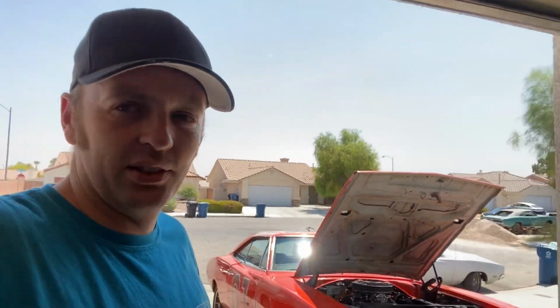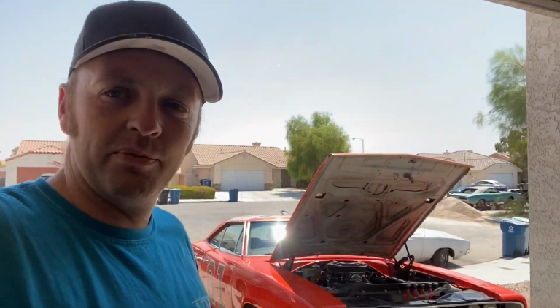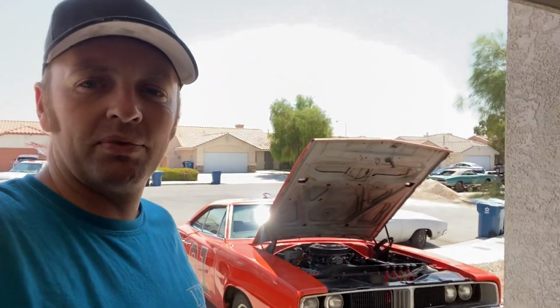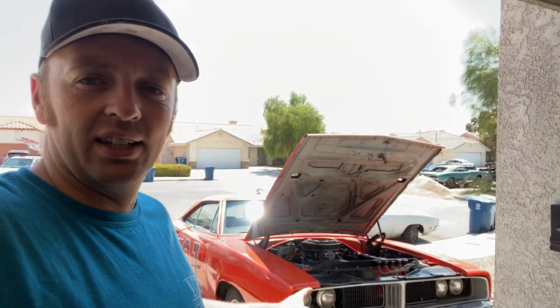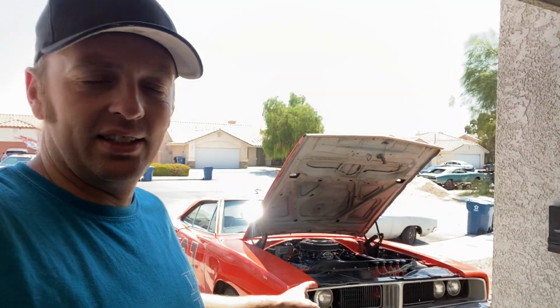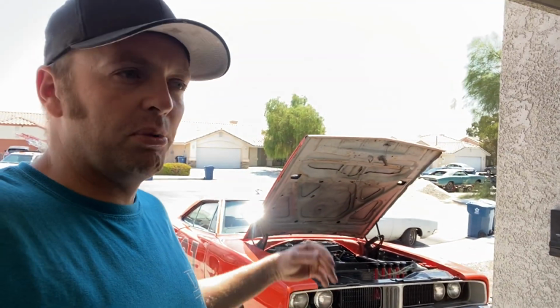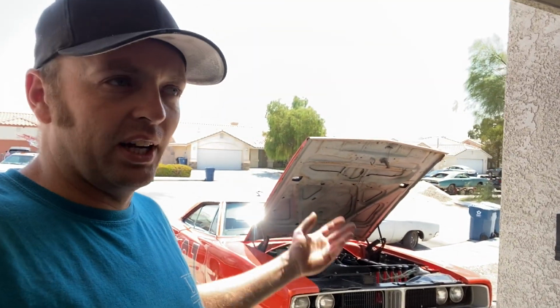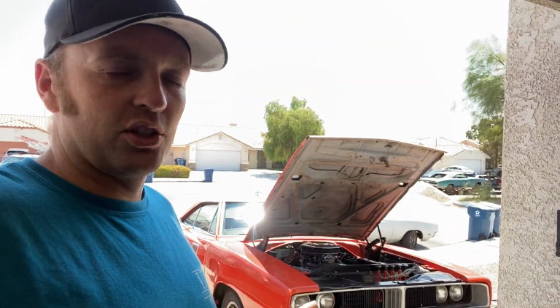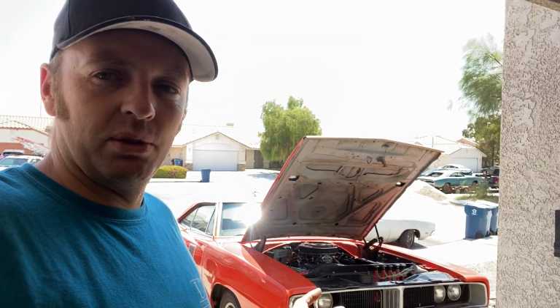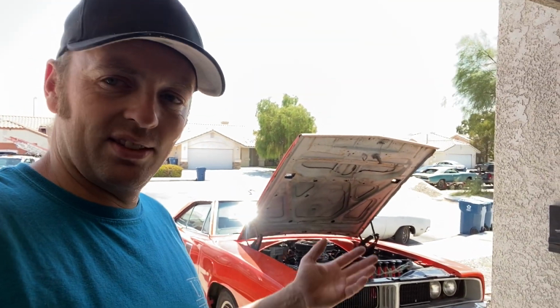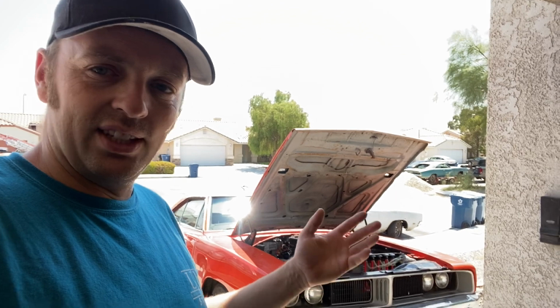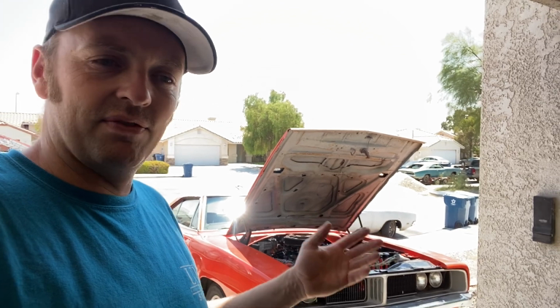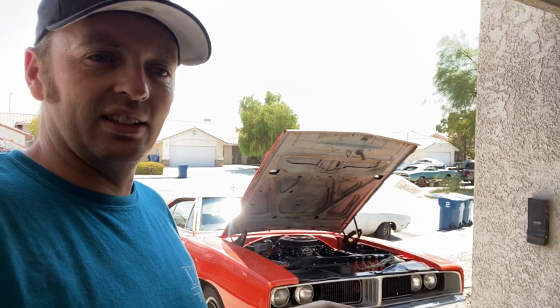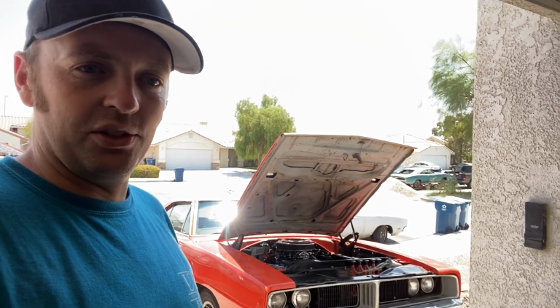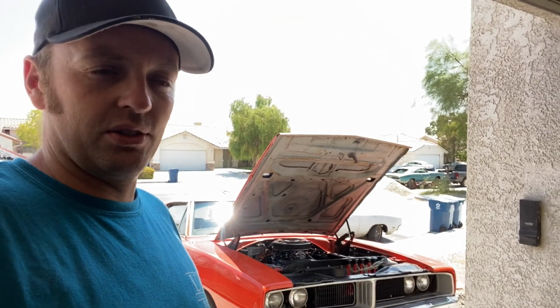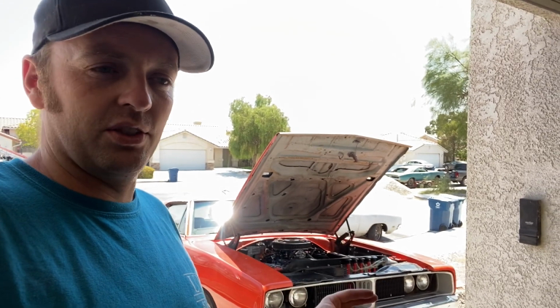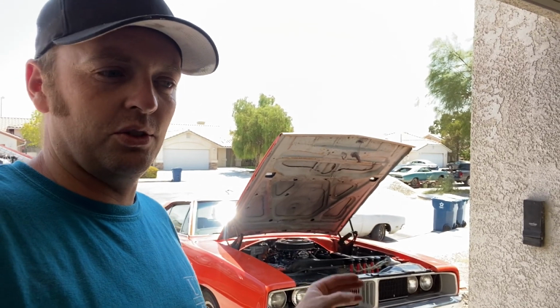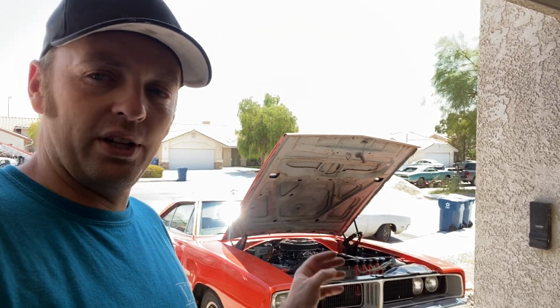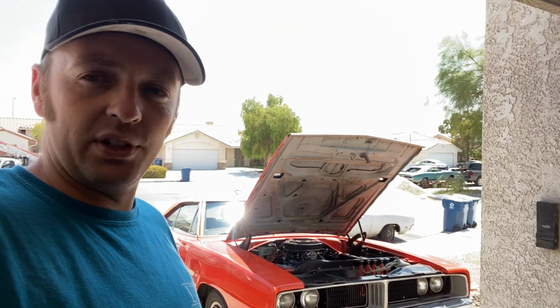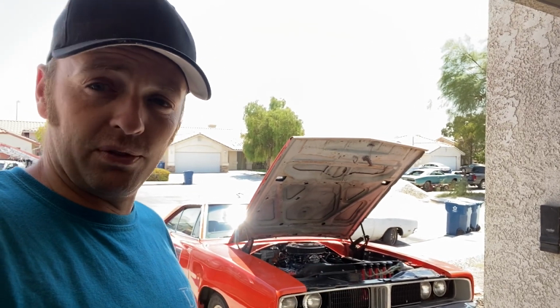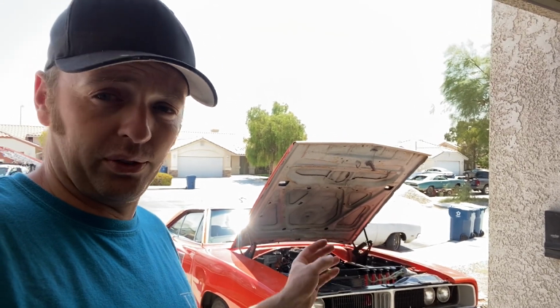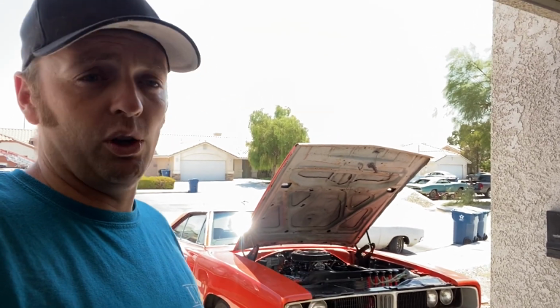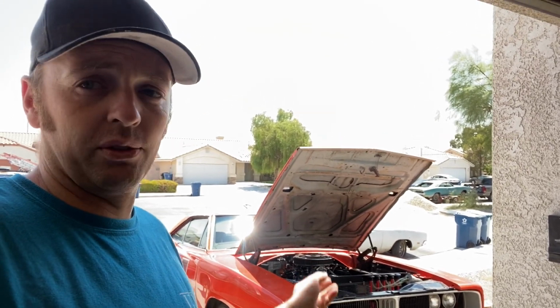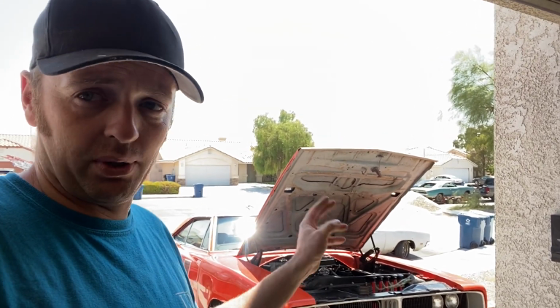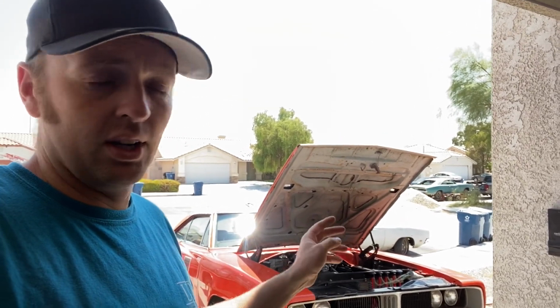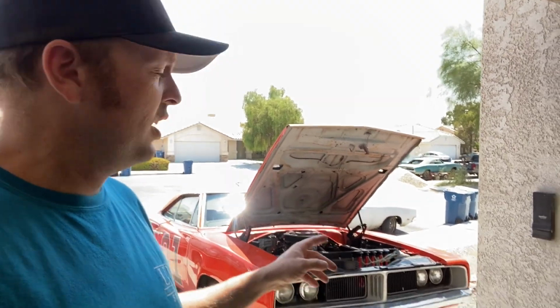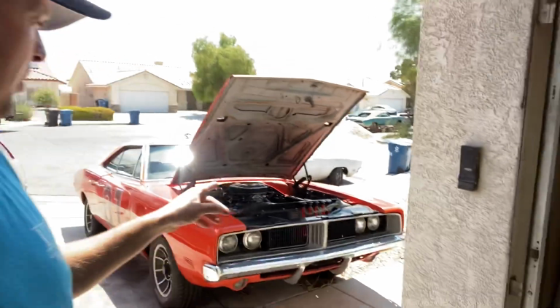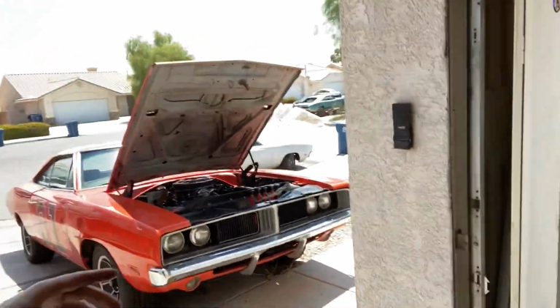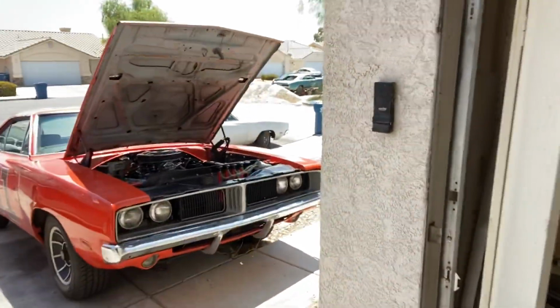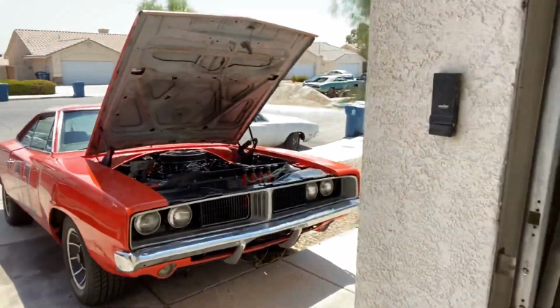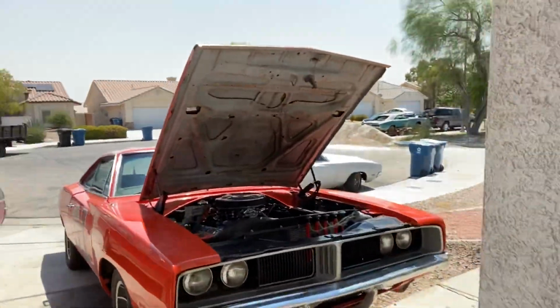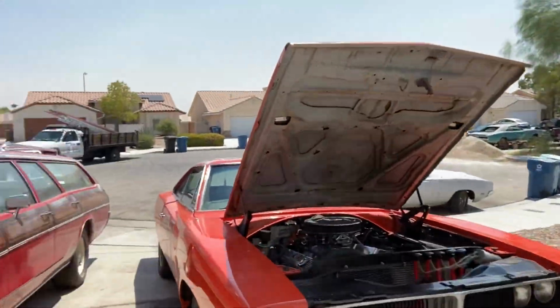The best thing to do — you can put a new headlight switch in, but it still isn't fixing the issue. You still have way too much amperage flowing through that switch.